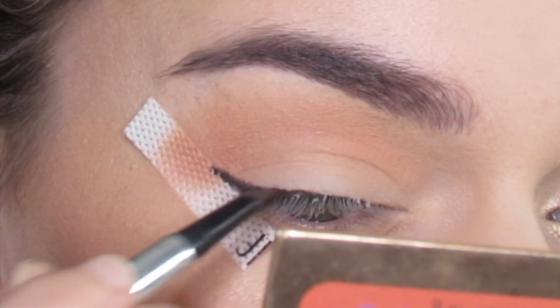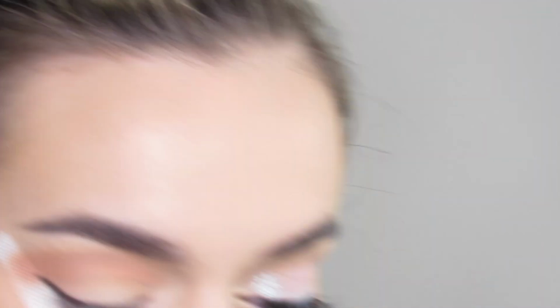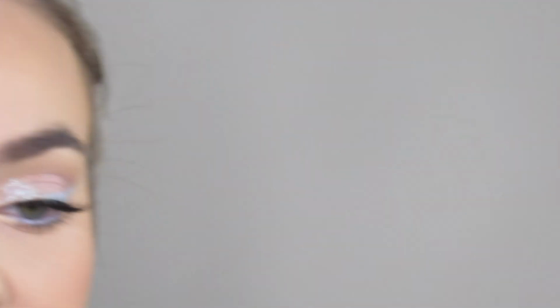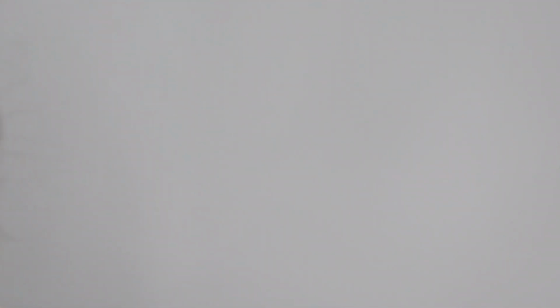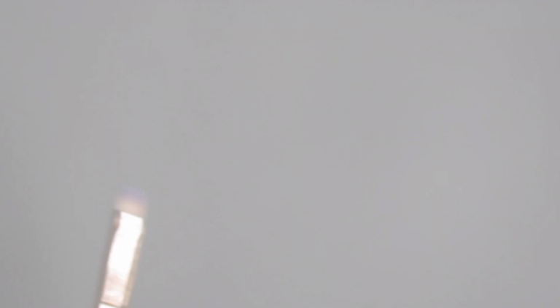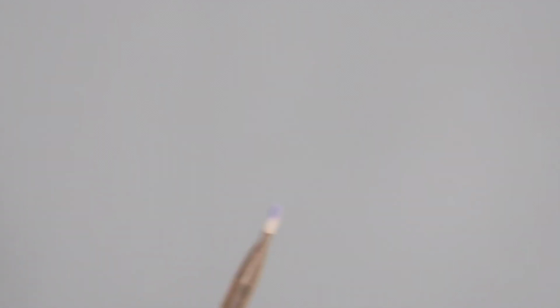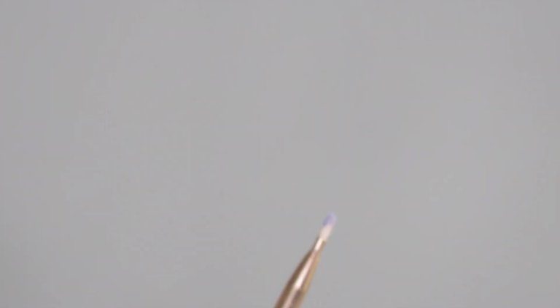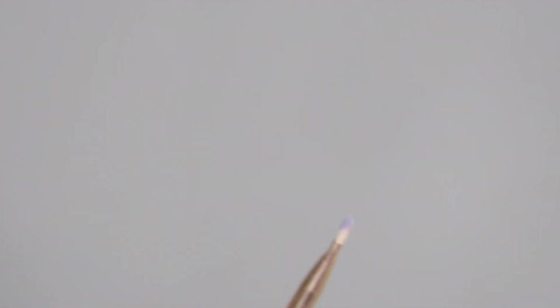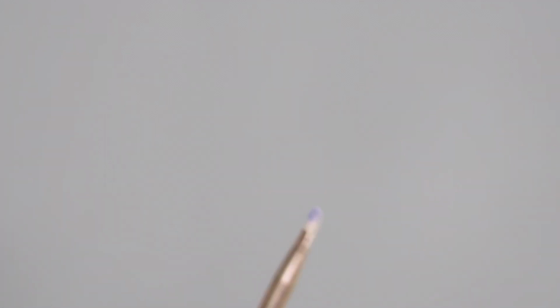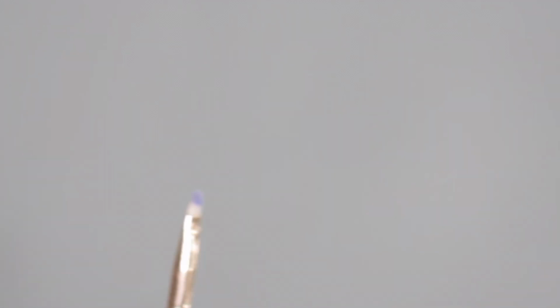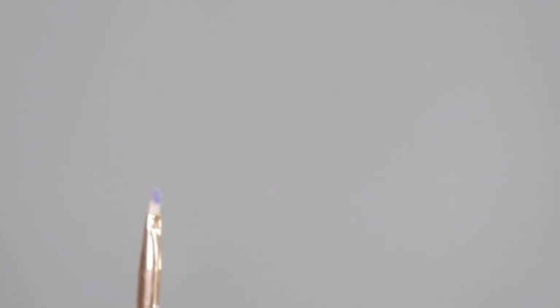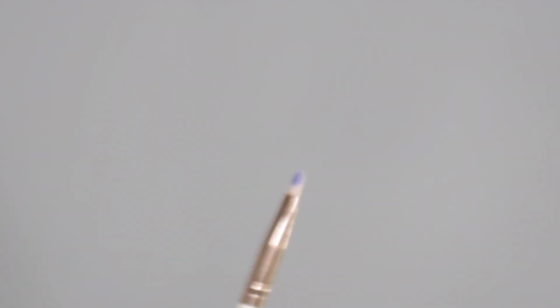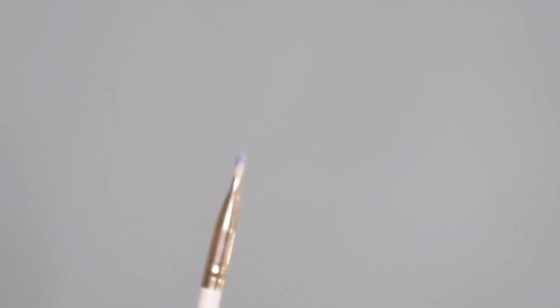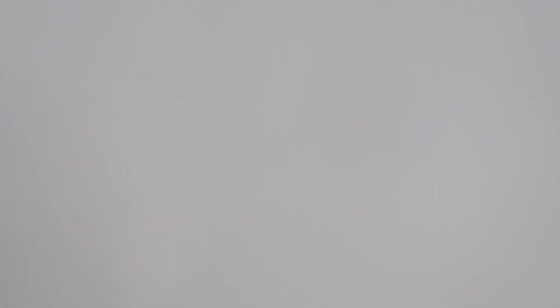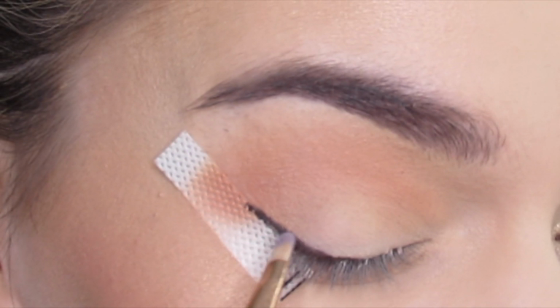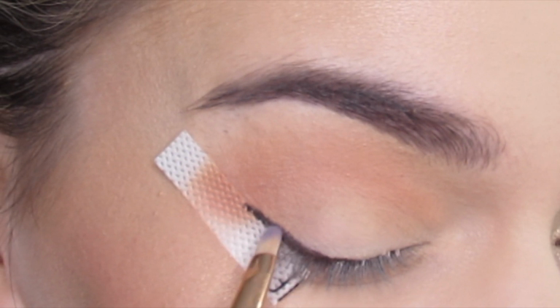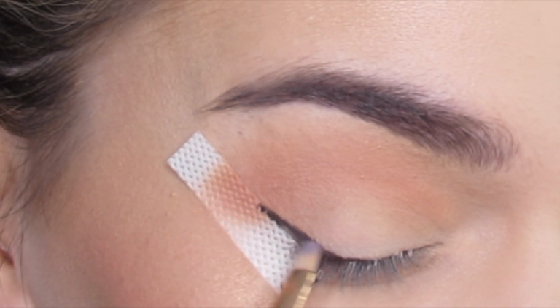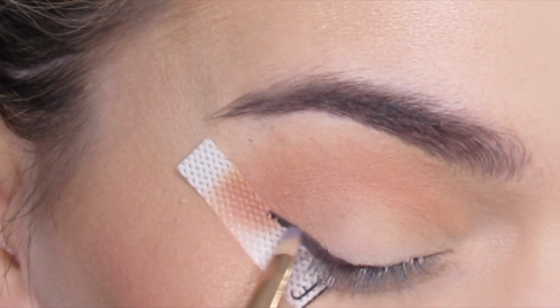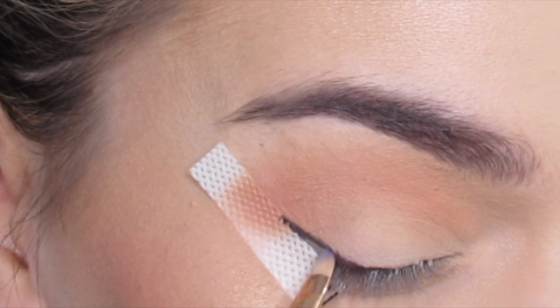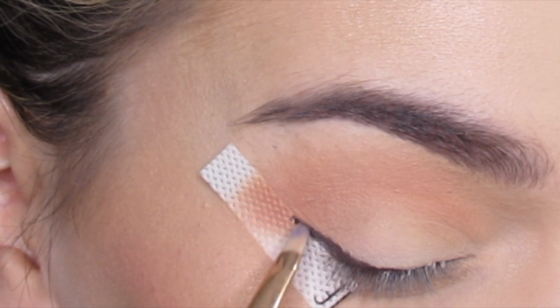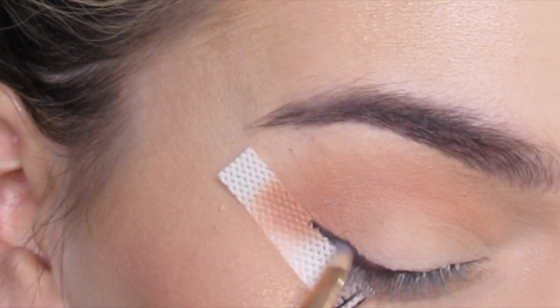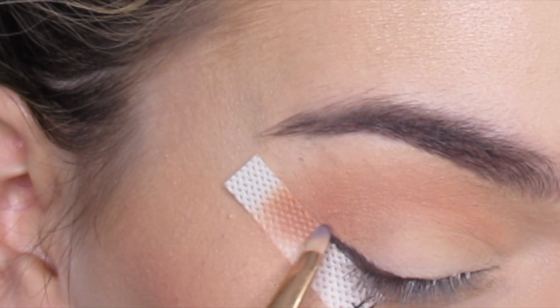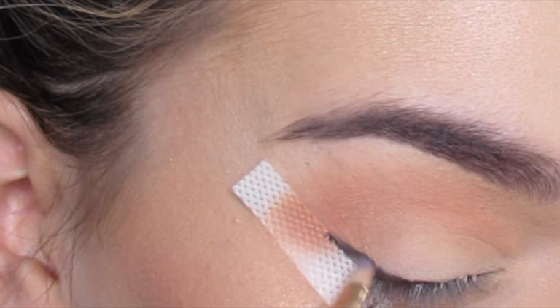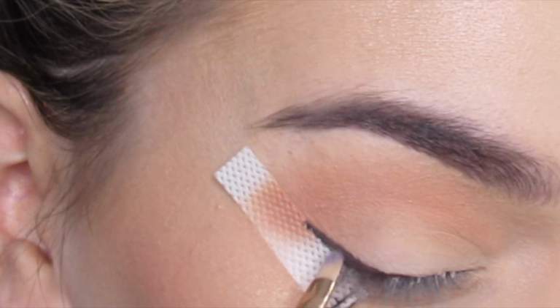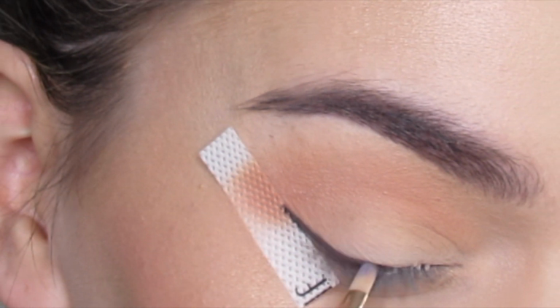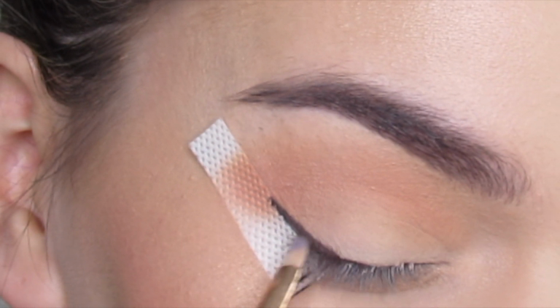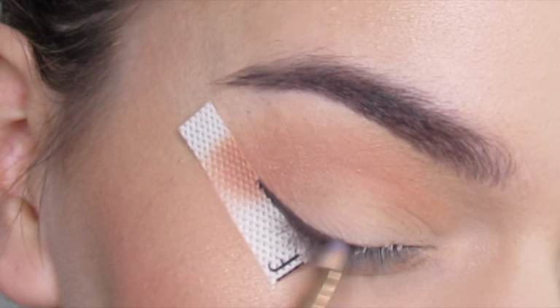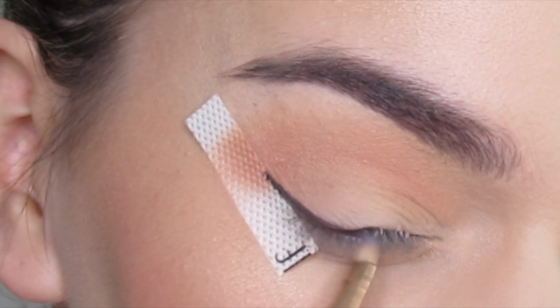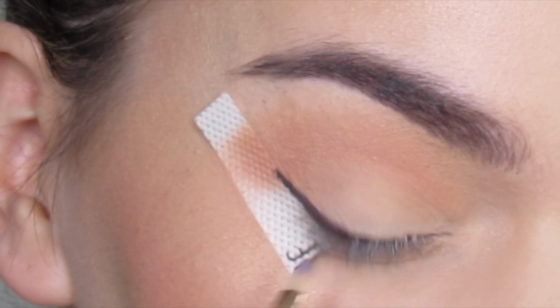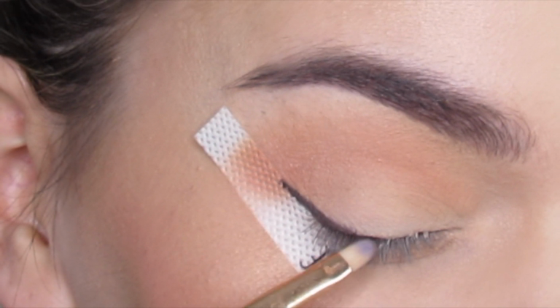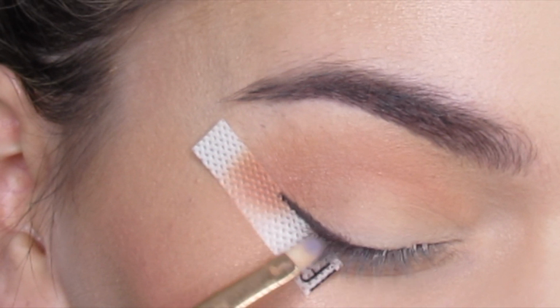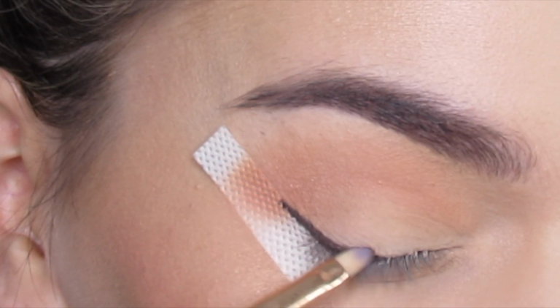I'm going to create a wing. Then I'm going to take an eyeliner brush — this is an L1, it's probably a lip brush. And I'll smoke out the eyeliner.